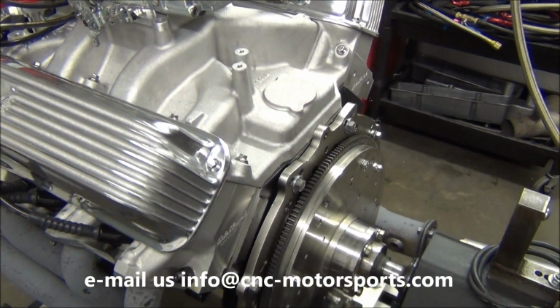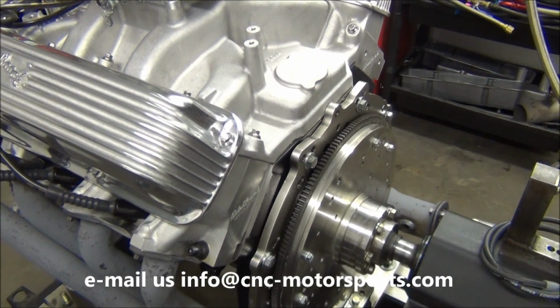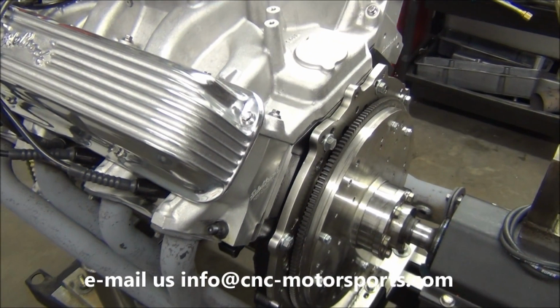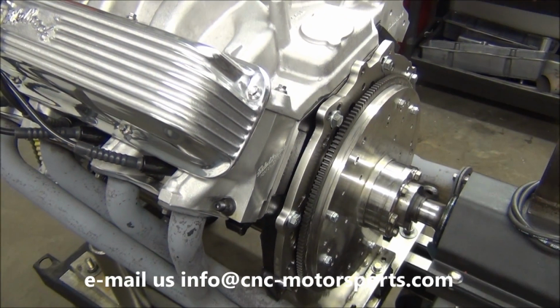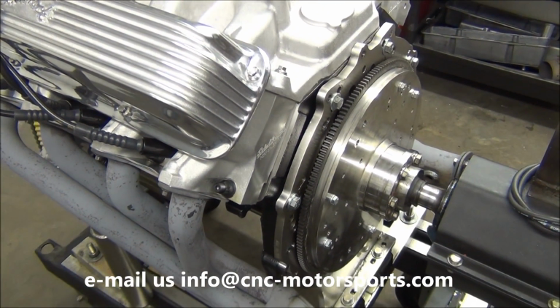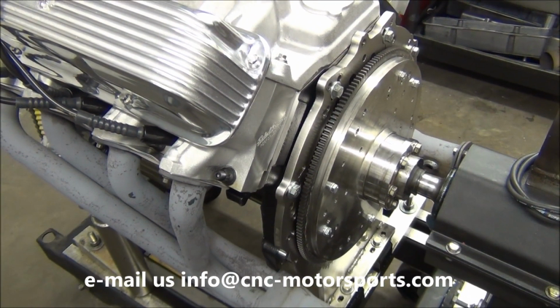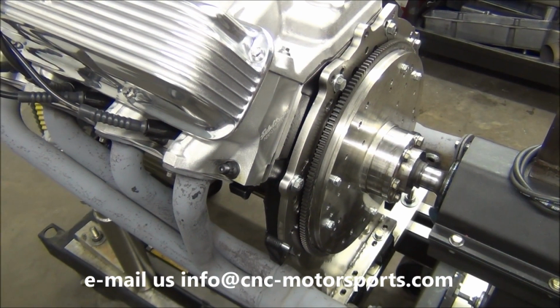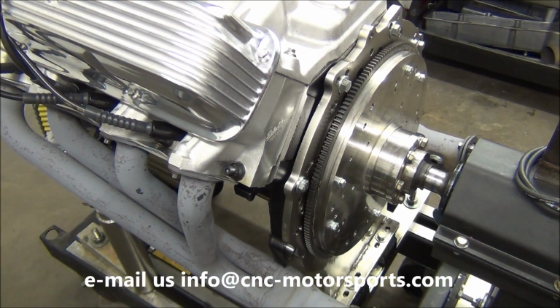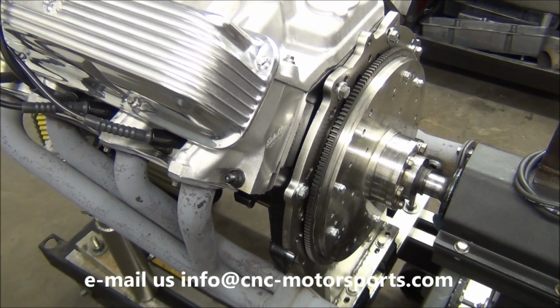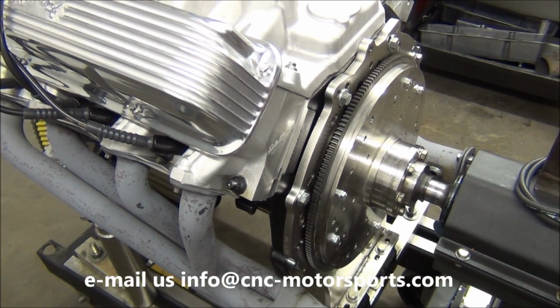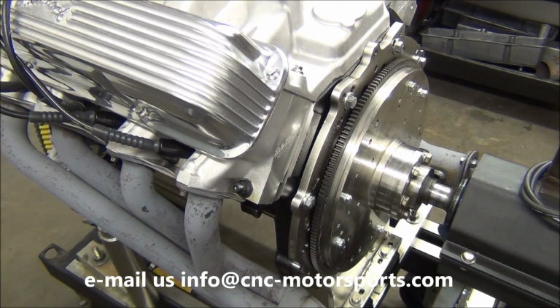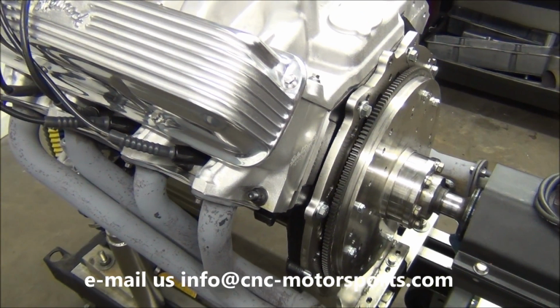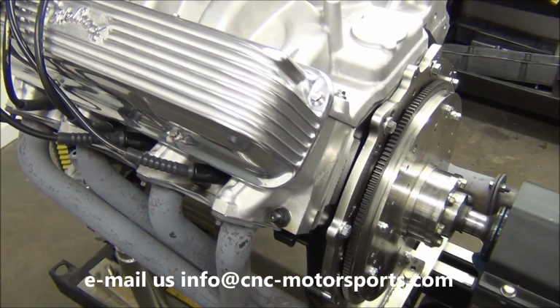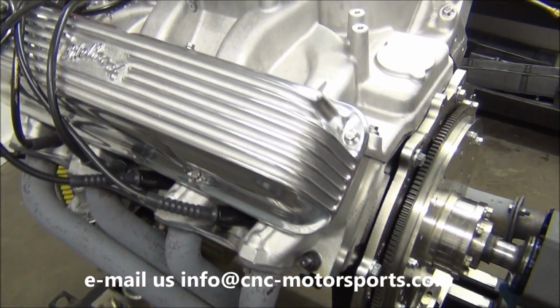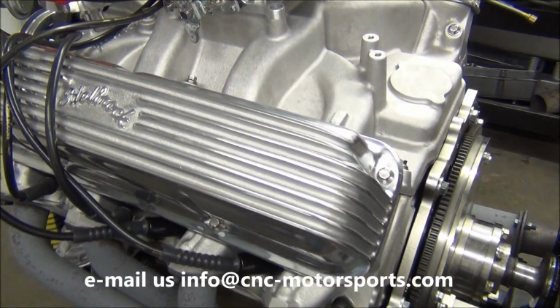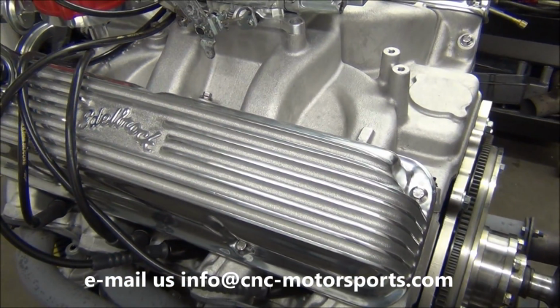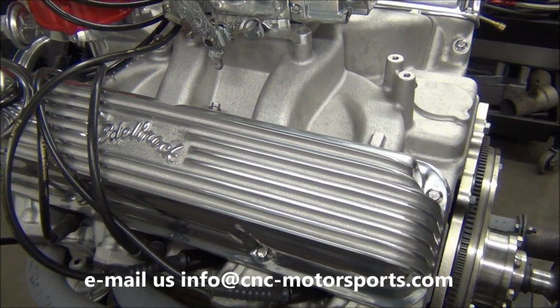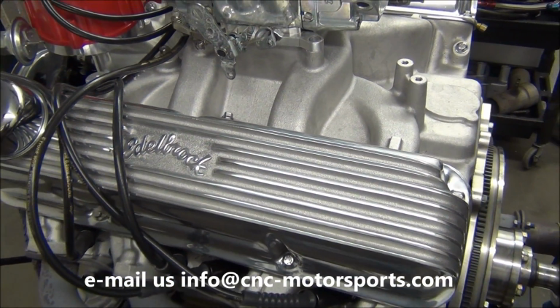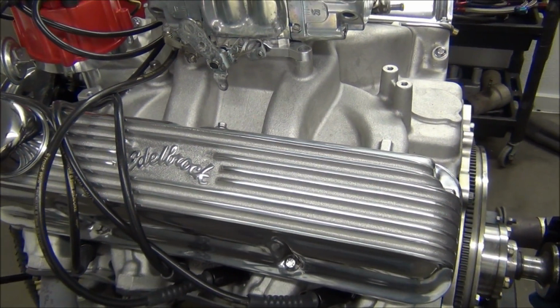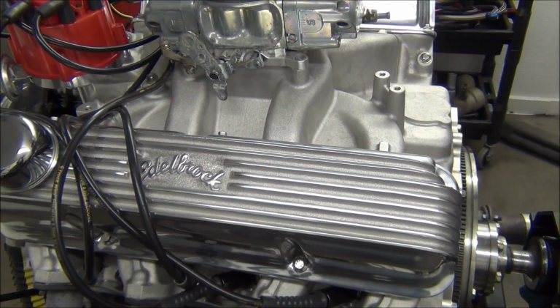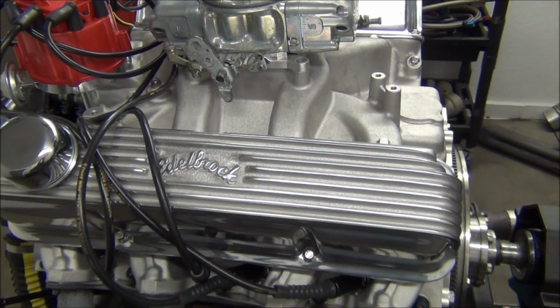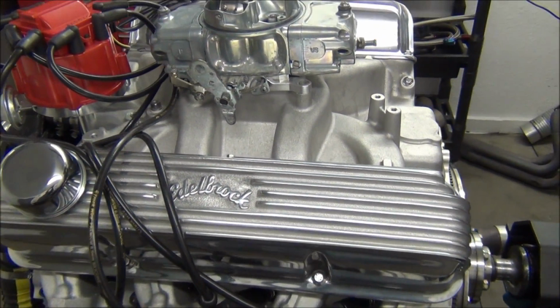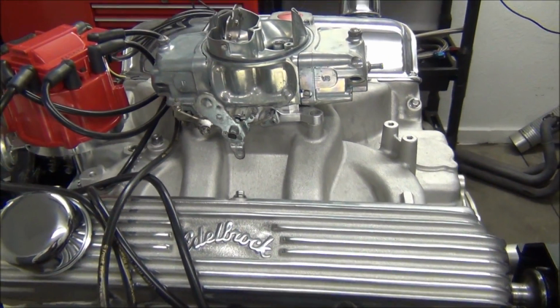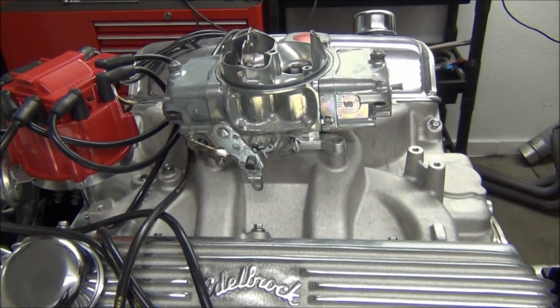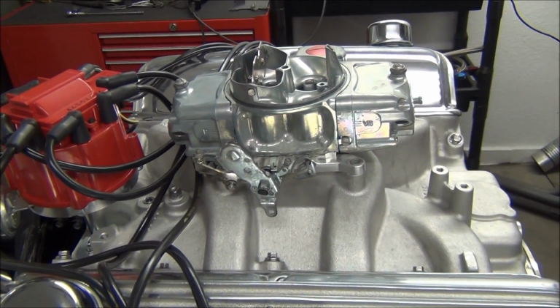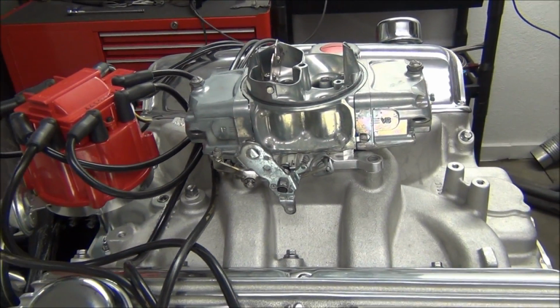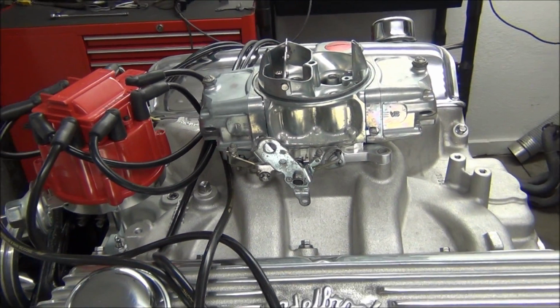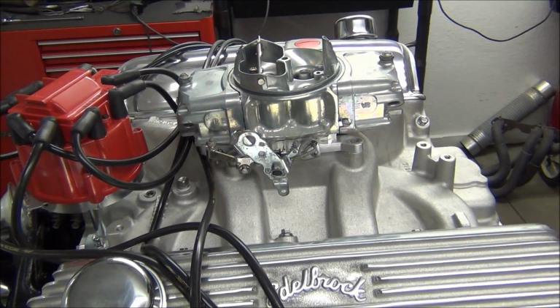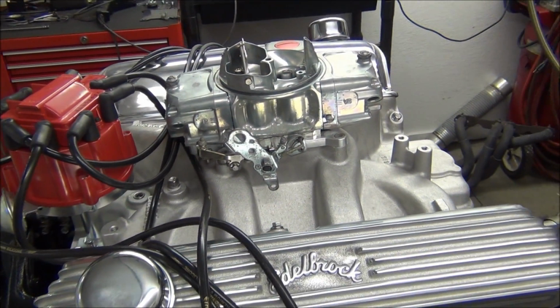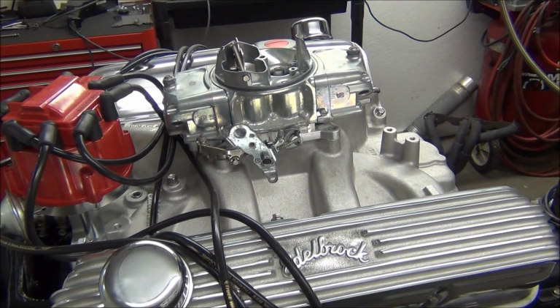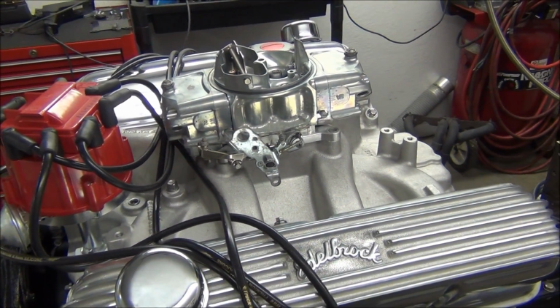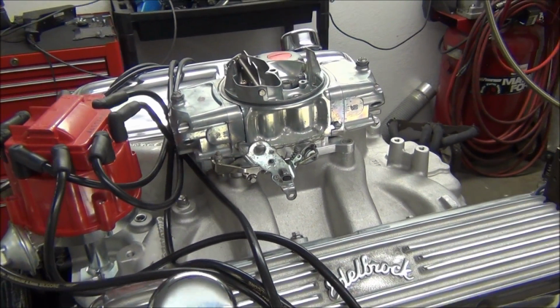We've already got the previous data run video recorded. We'll show you what the numbers are and how it sounds — it's a real nice running engine. This customer will be very happy with the way this engine performs. I'll show you the numbers on the dyno as far as what it actually makes.